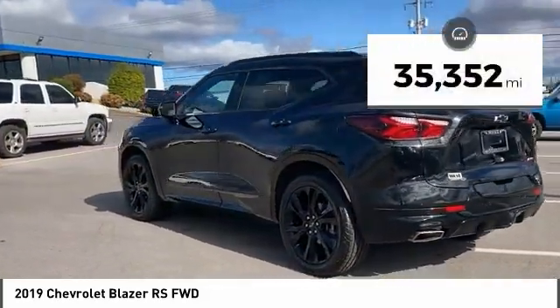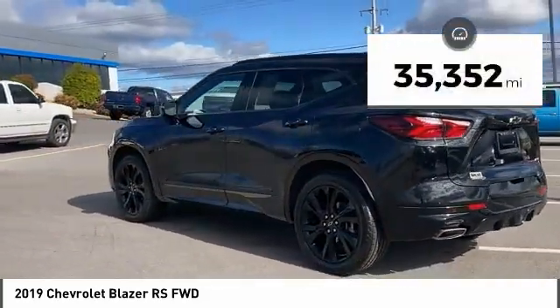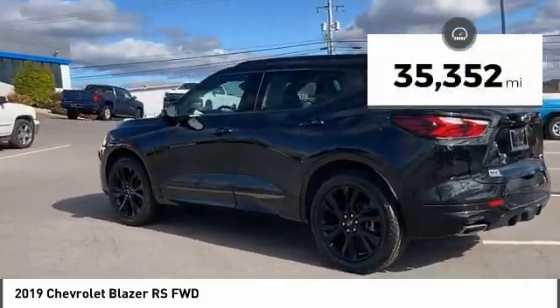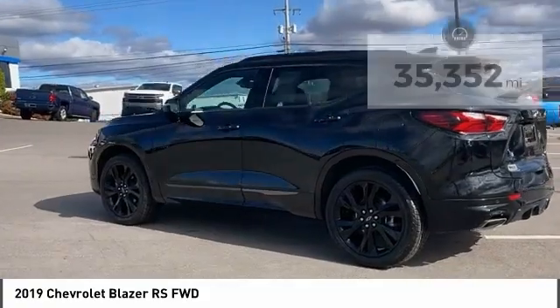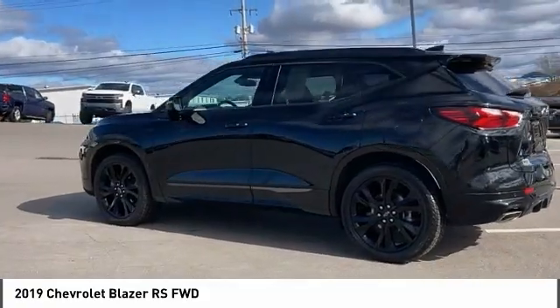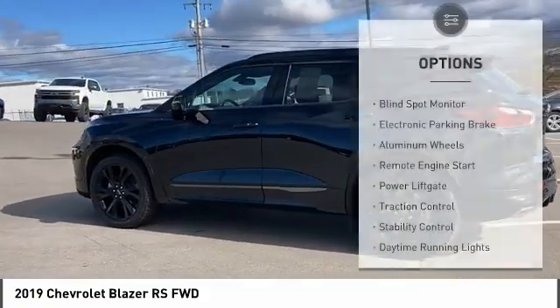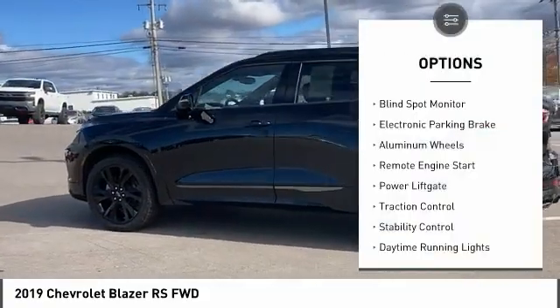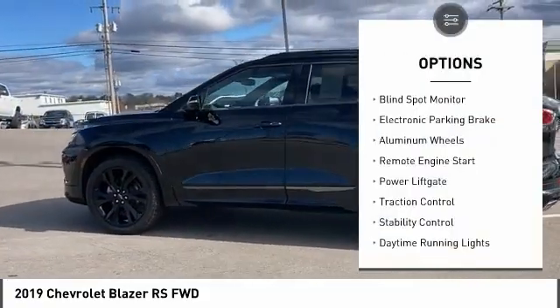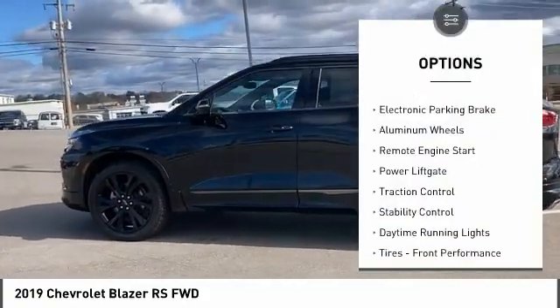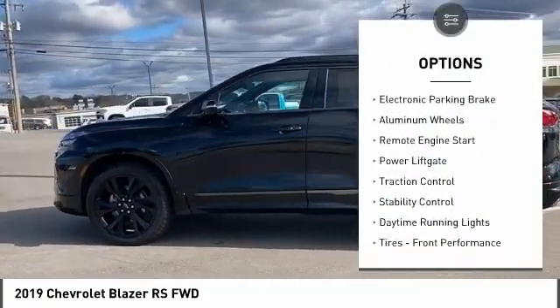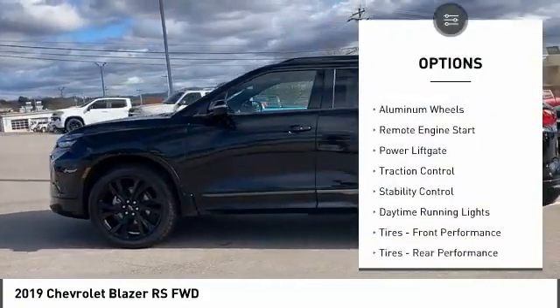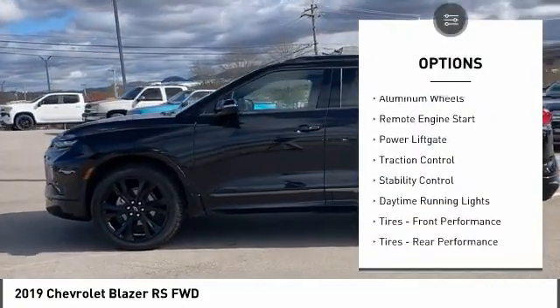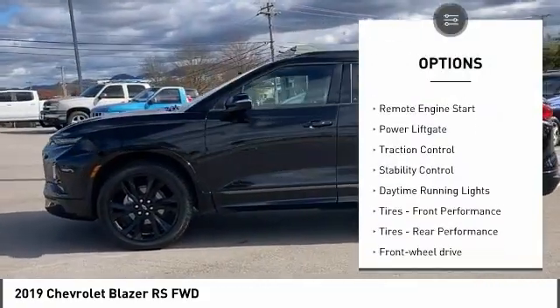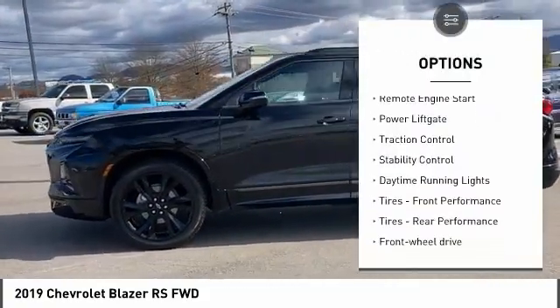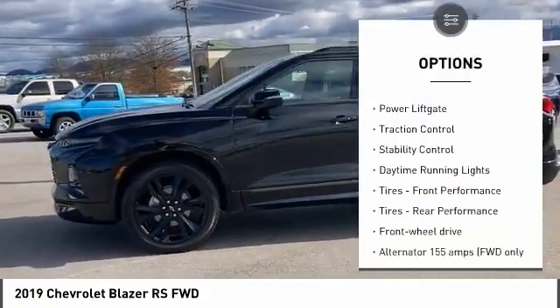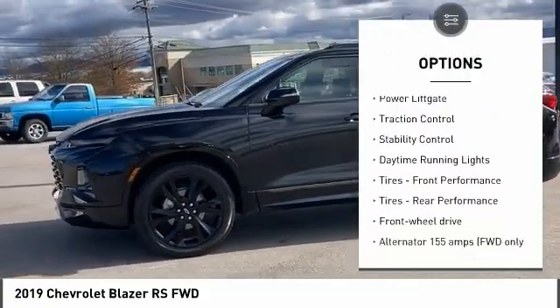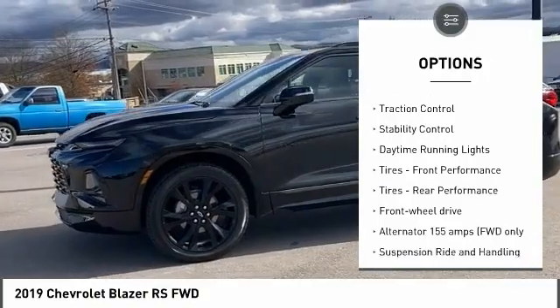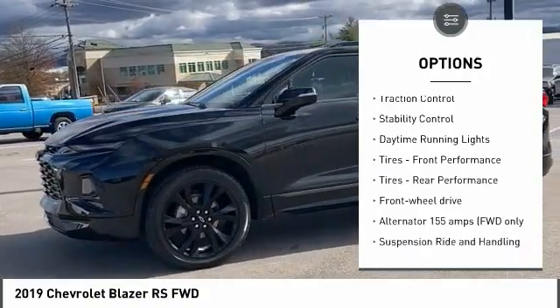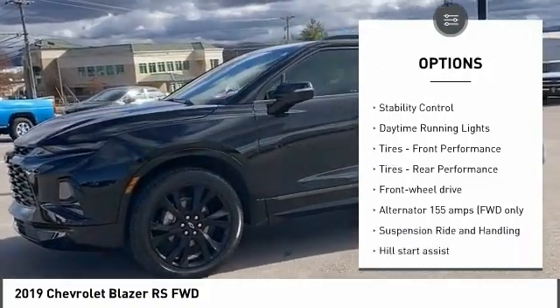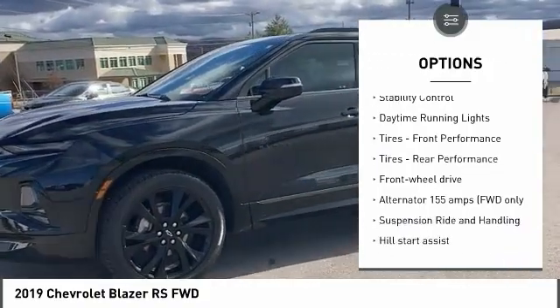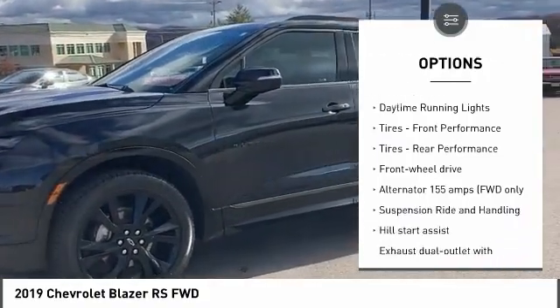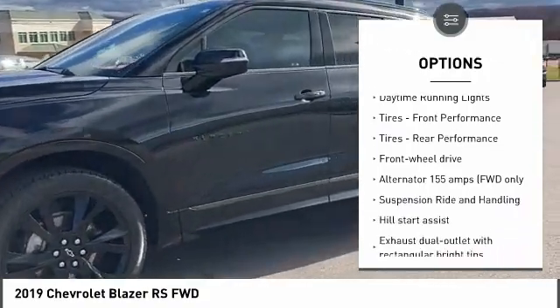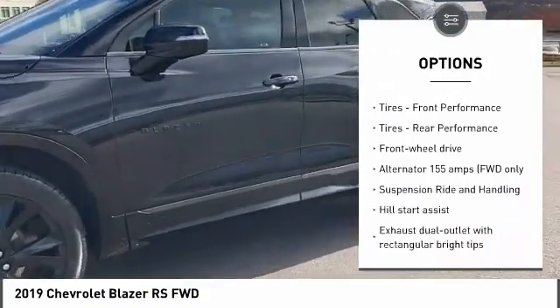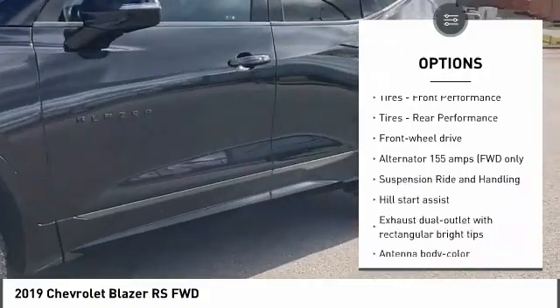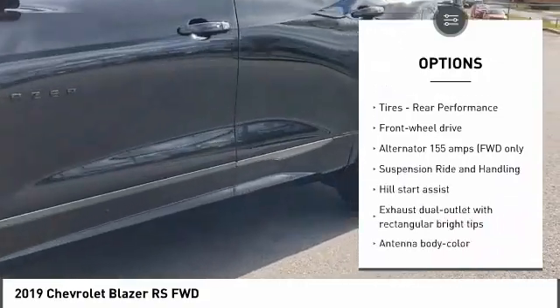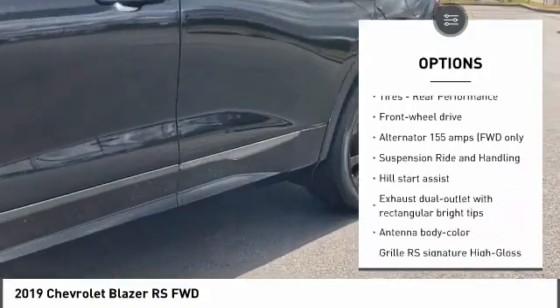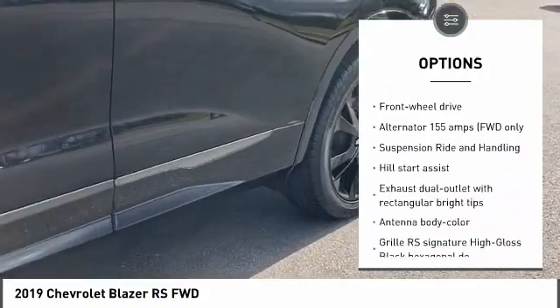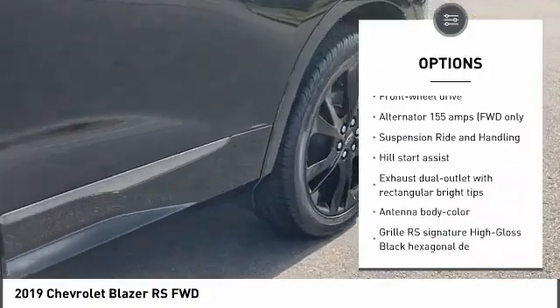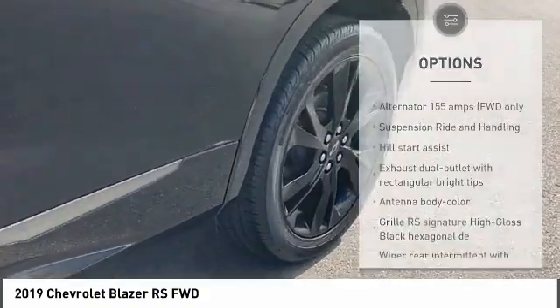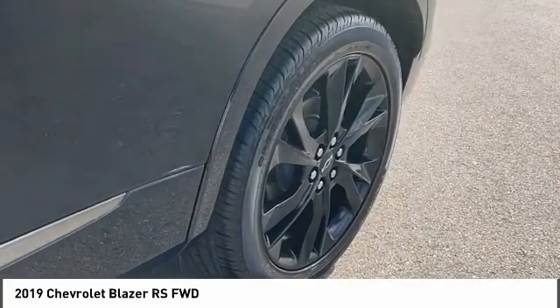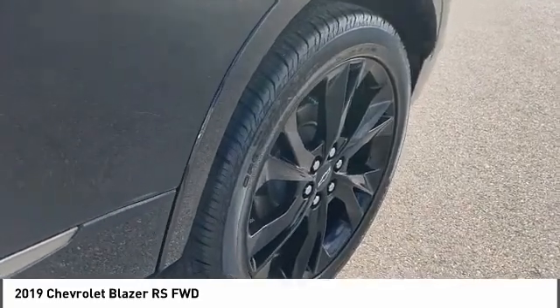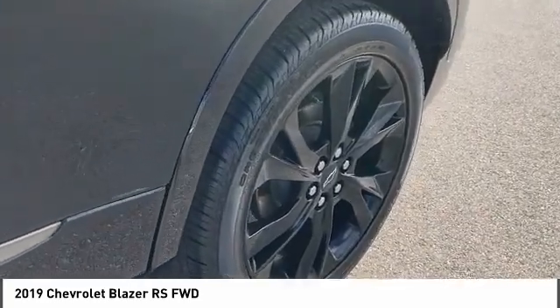Here are some of this vehicle's great options: blind spot monitor, electronic parking brake, aluminum wheels, remote engine start, power lift gate, traction control, stability control, and daytime running lights.